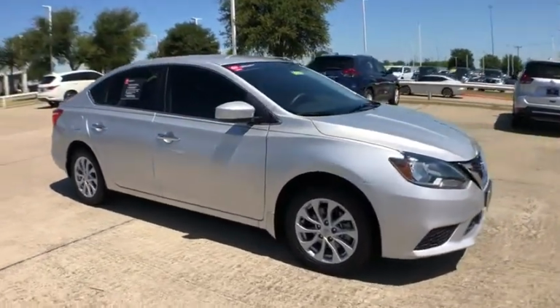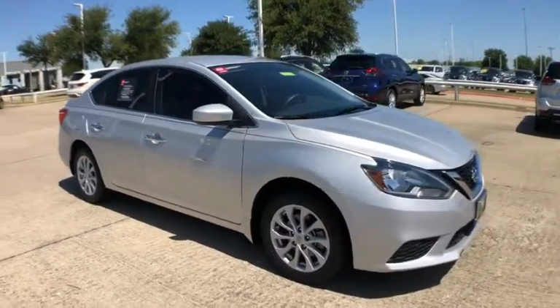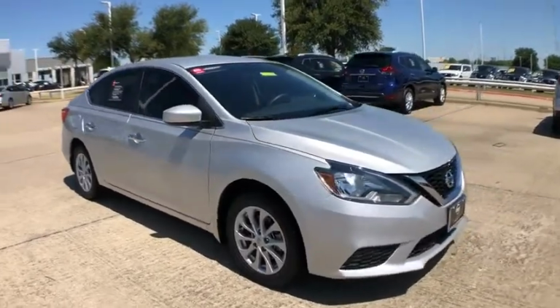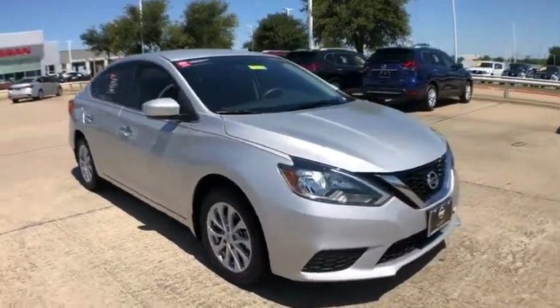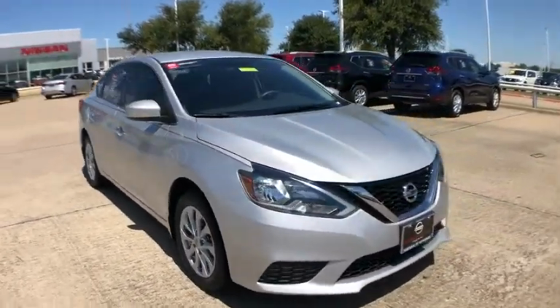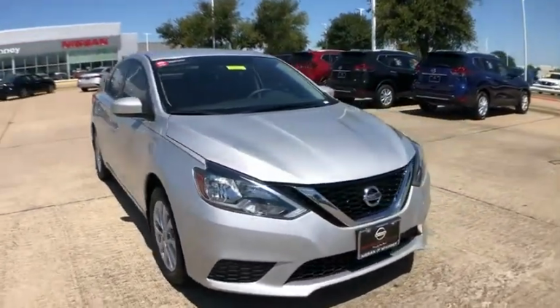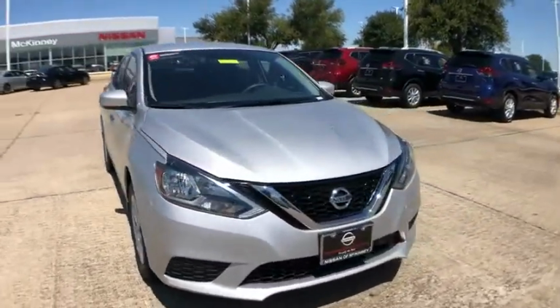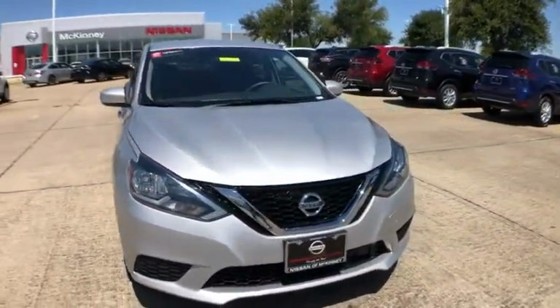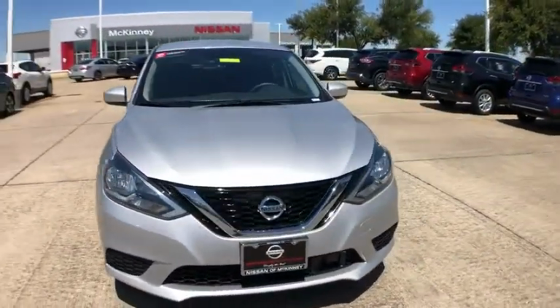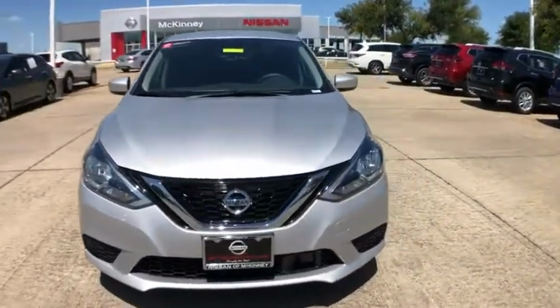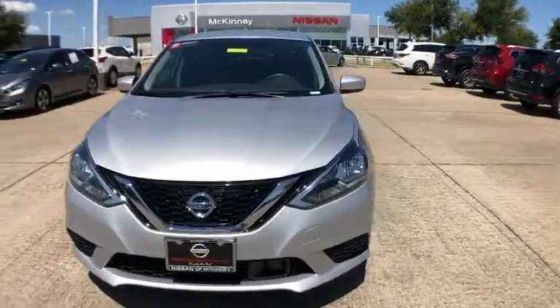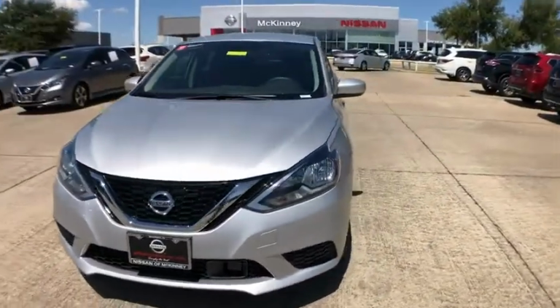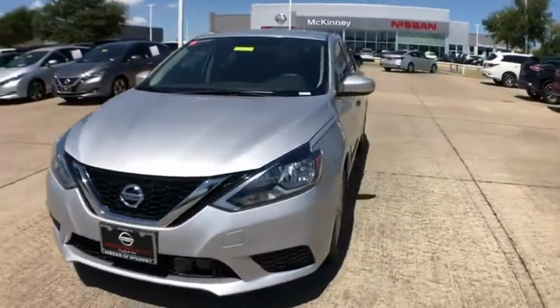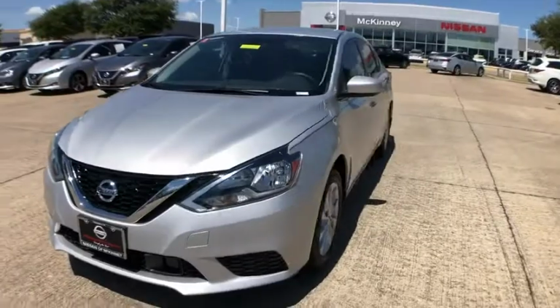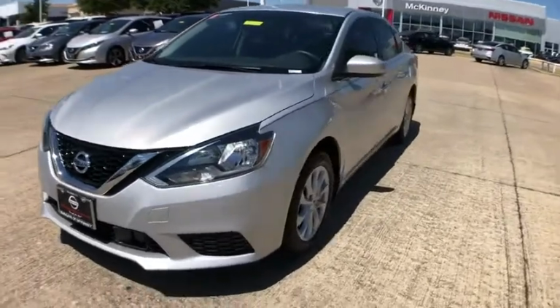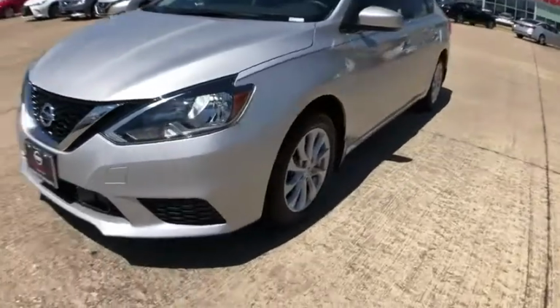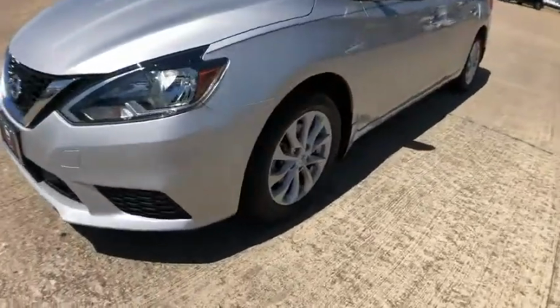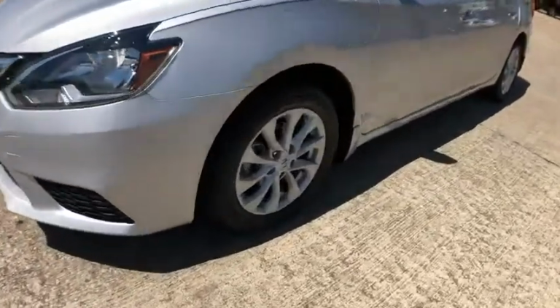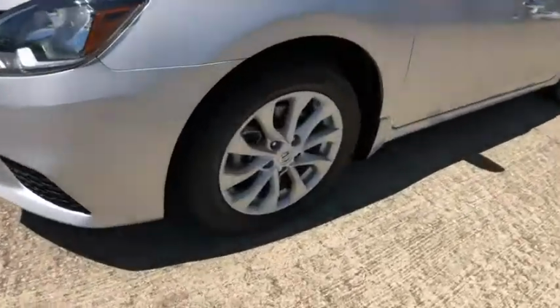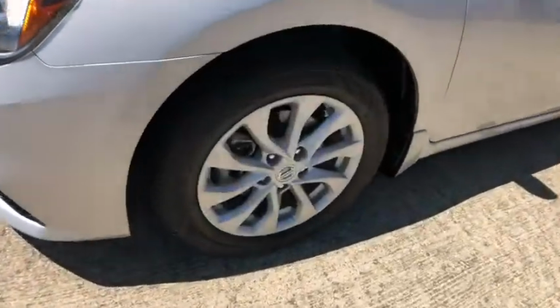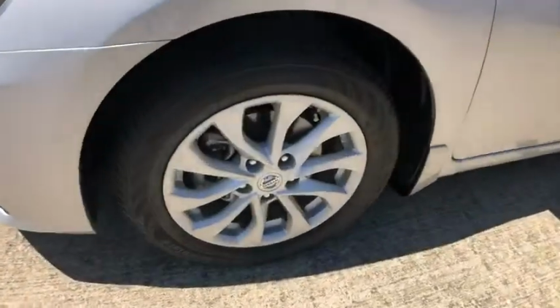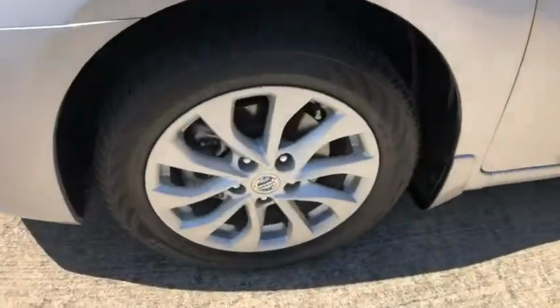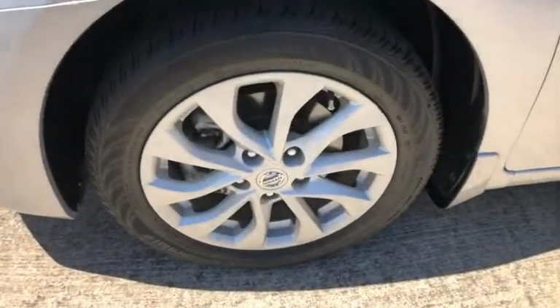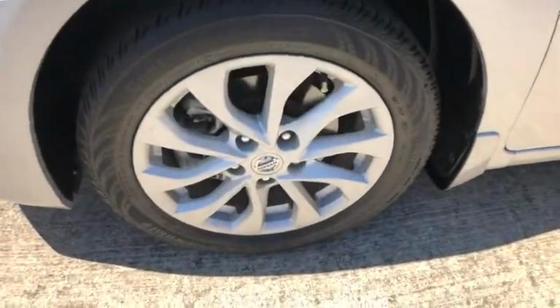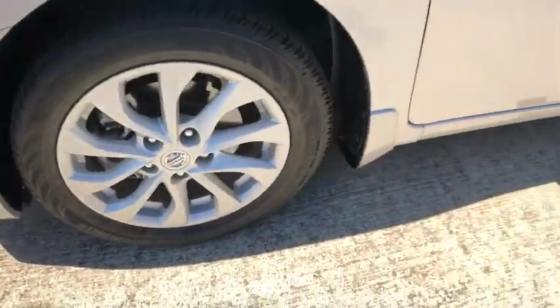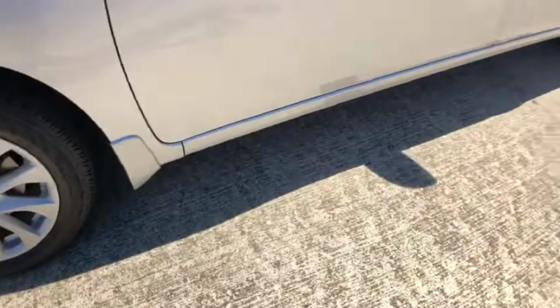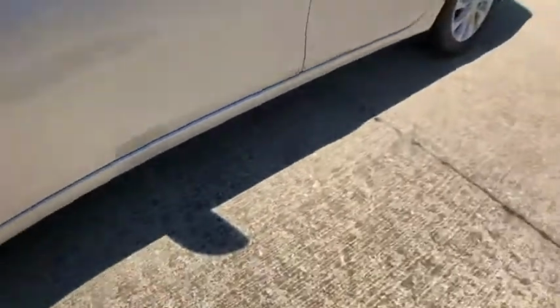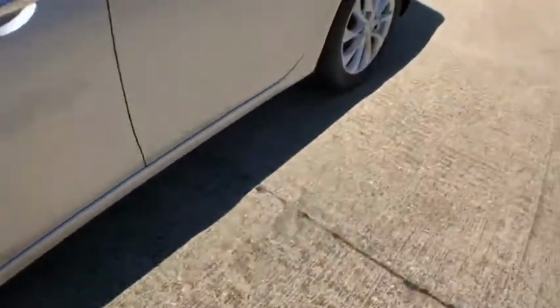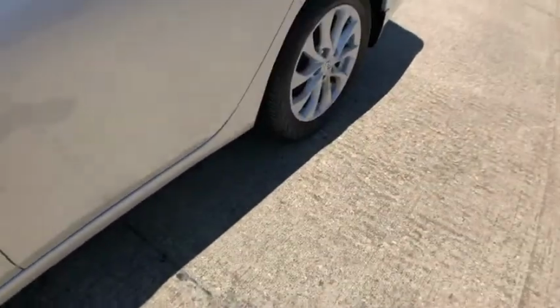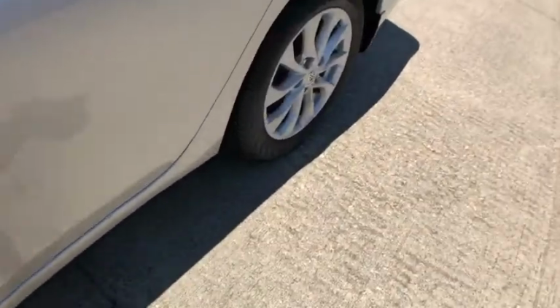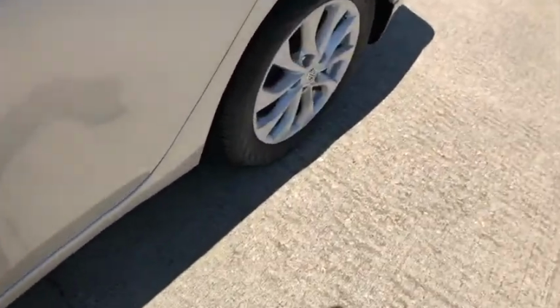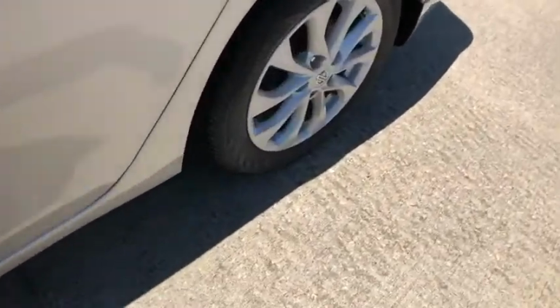Backup camera, traction control, dual airbags, alloy wheels, power steering, AM FM stereo with CD player, rear window defroster, power windows, security system, electronic stability control.